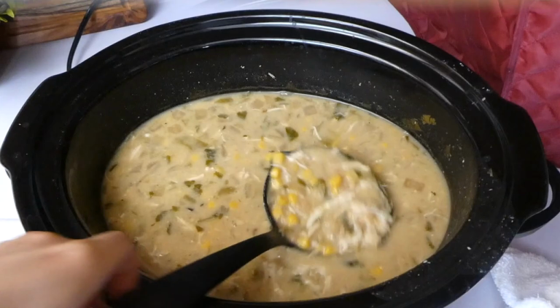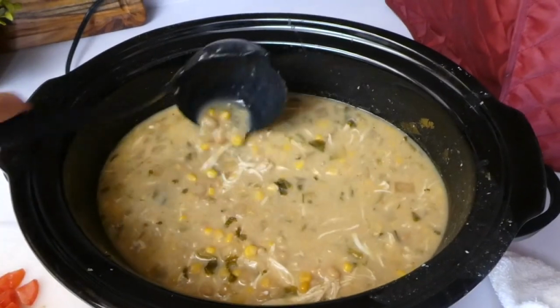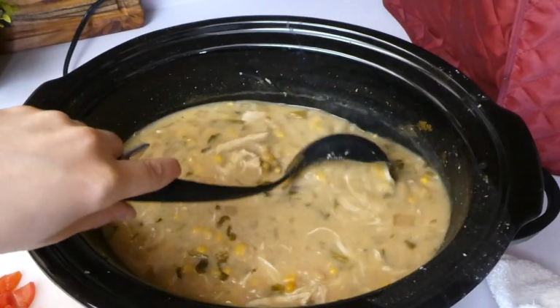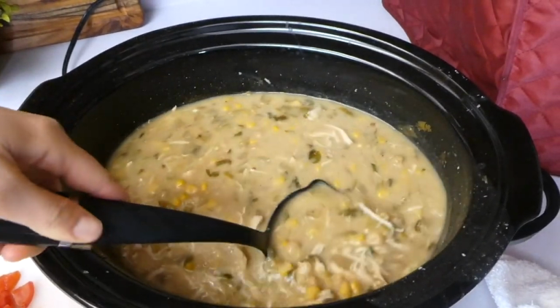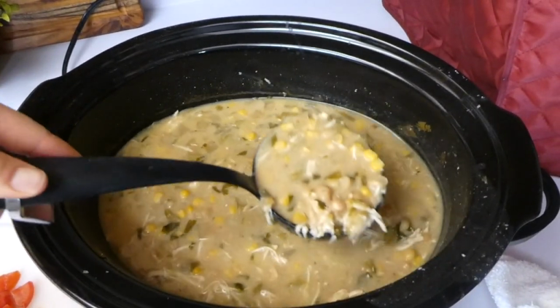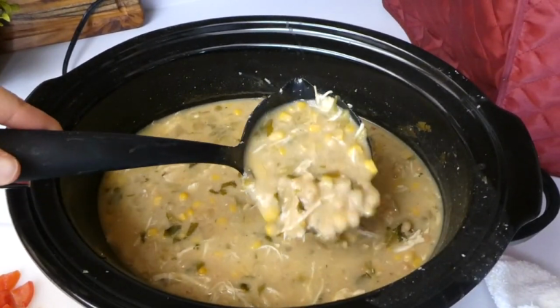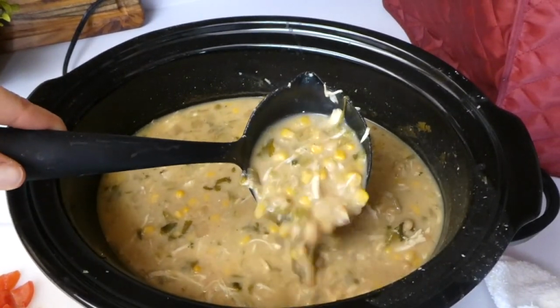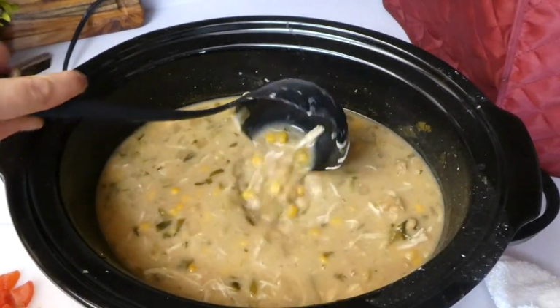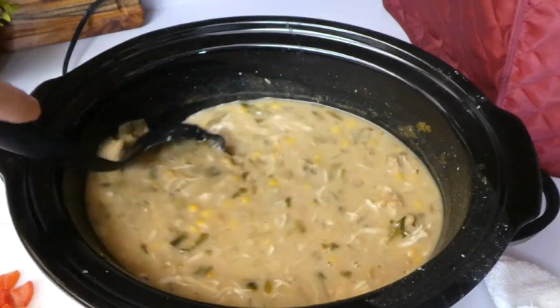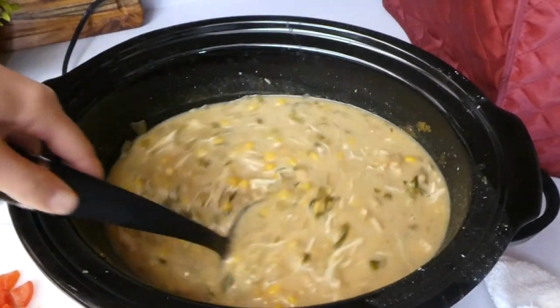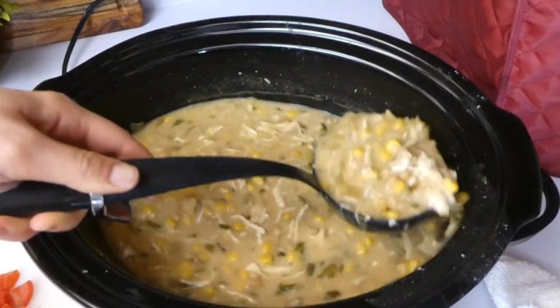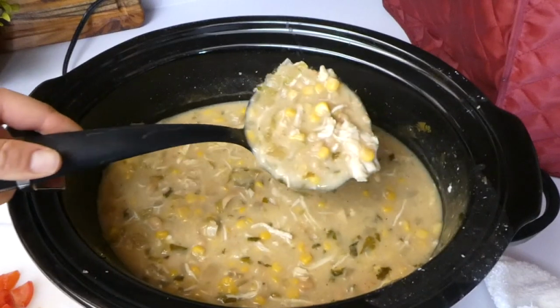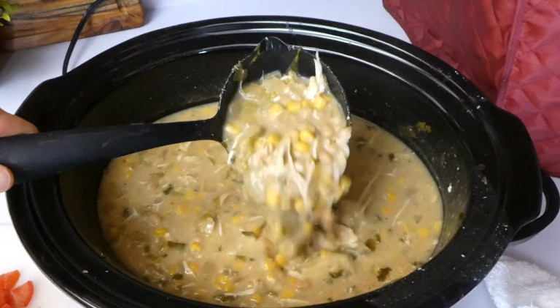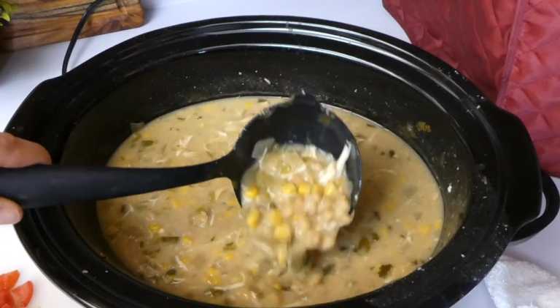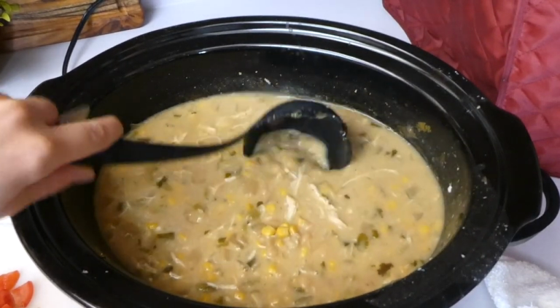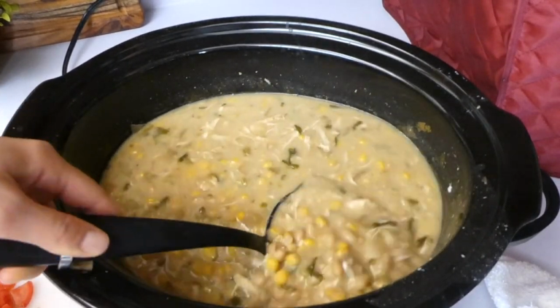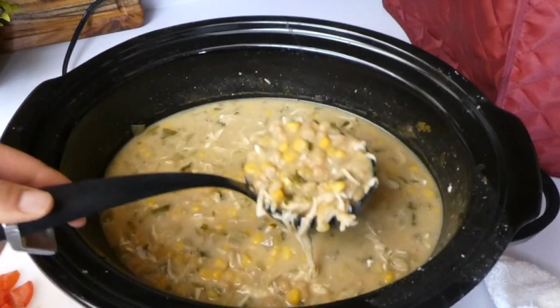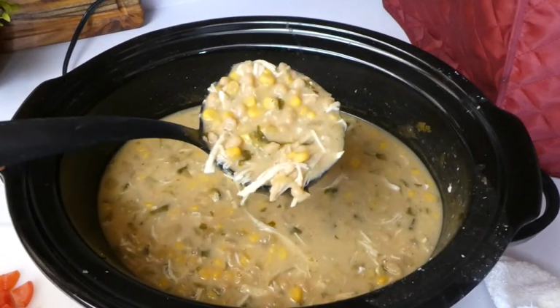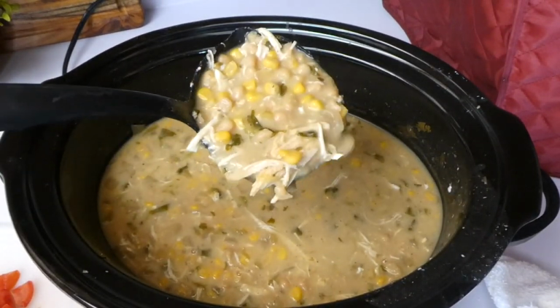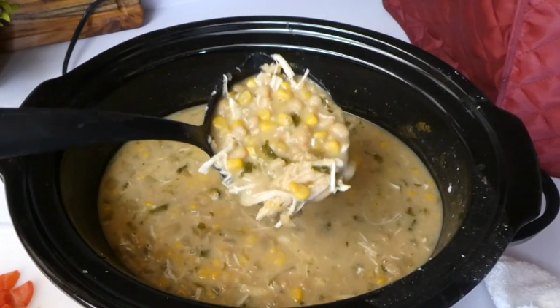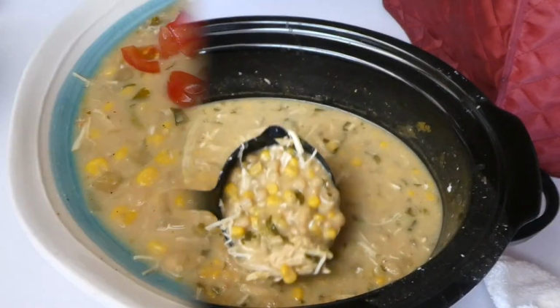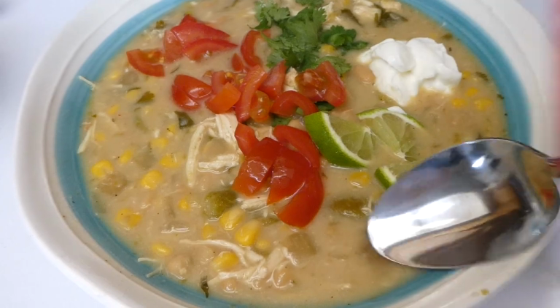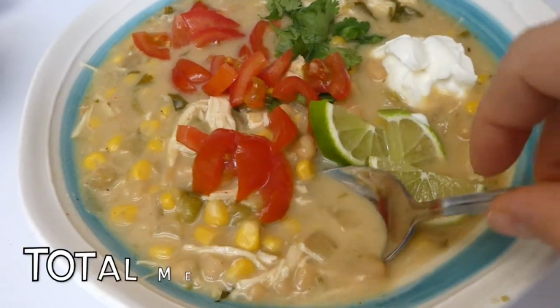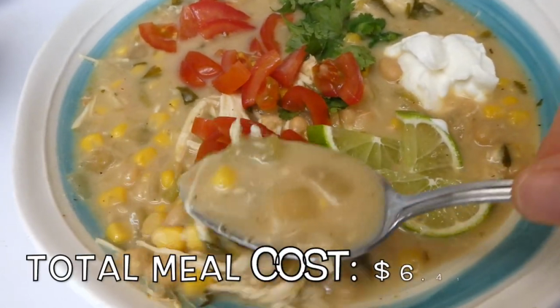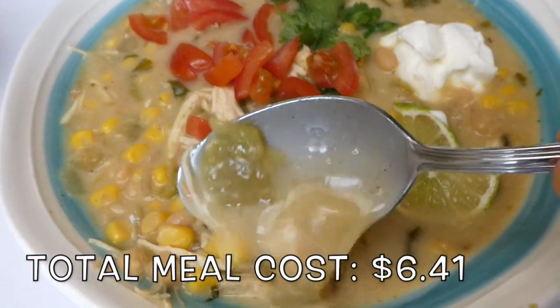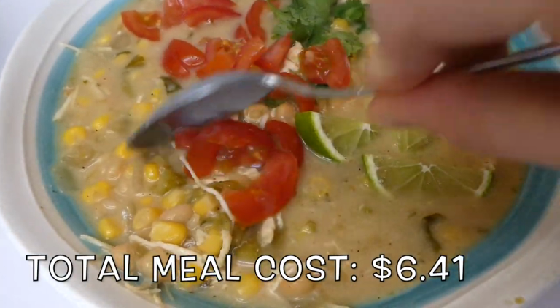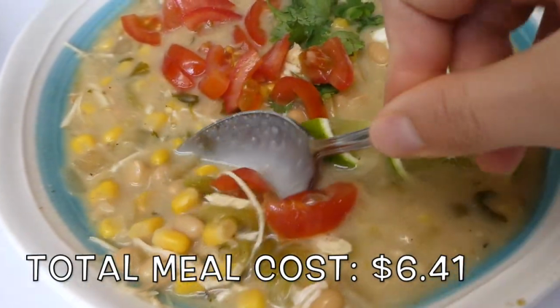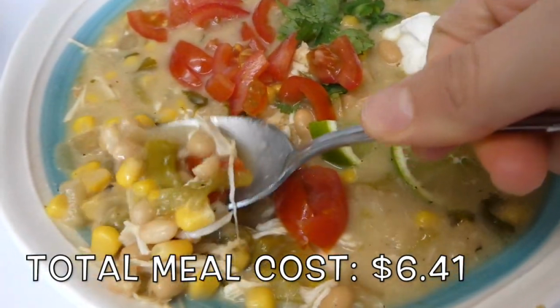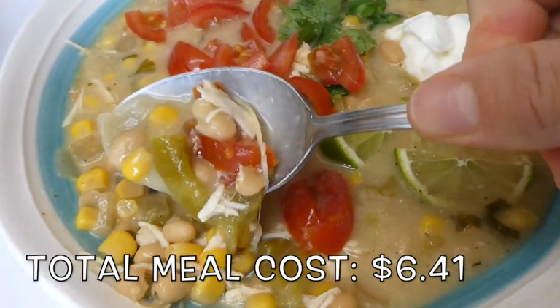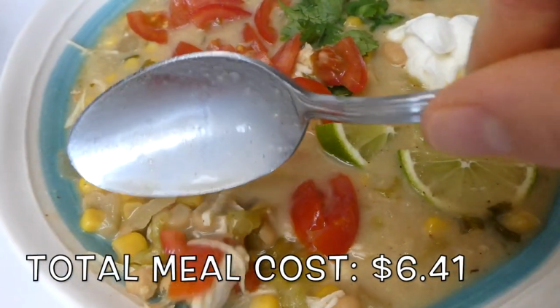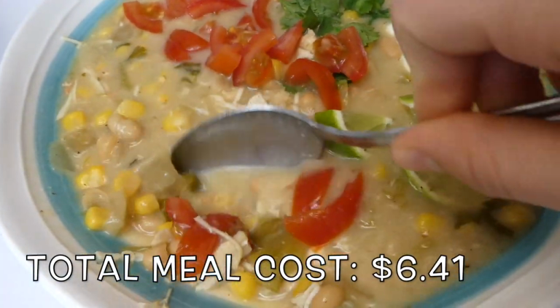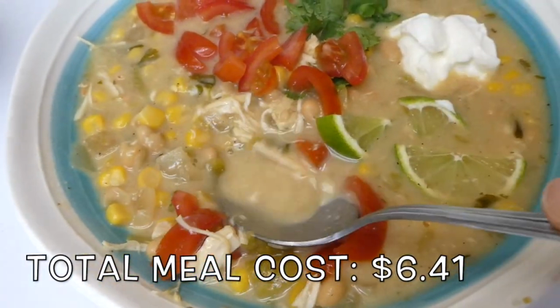Here is what it looks like all cooked through. This was so, so delicious — we both had it for leftovers the next day; it made quite a bit. I just garnished it with some tomatoes, lime, cilantro, and some more sour cream. It was so yummy.